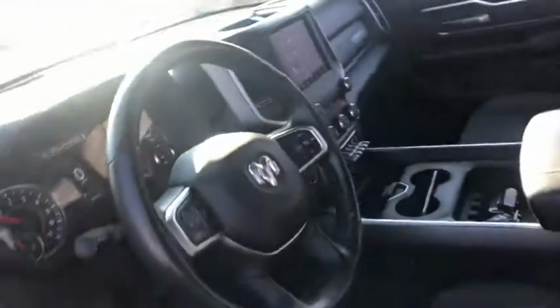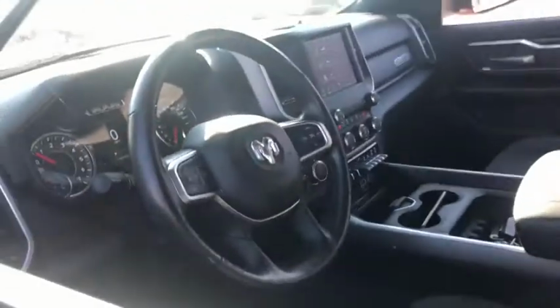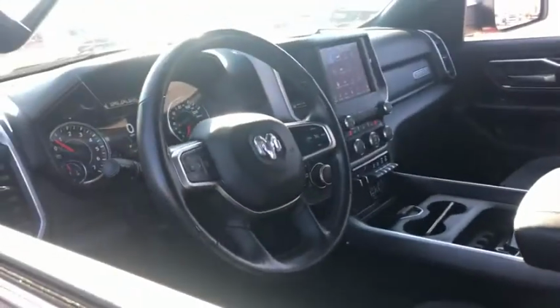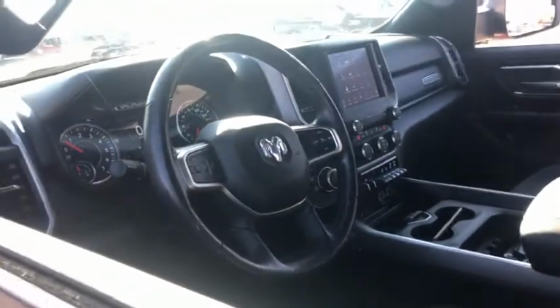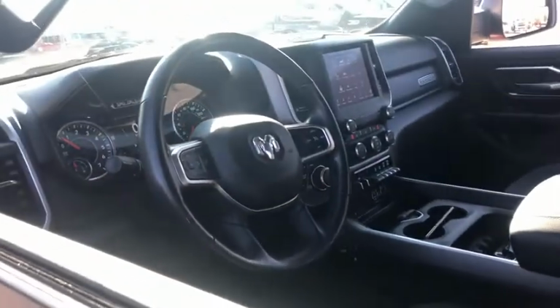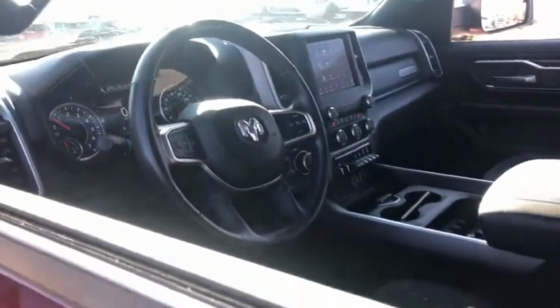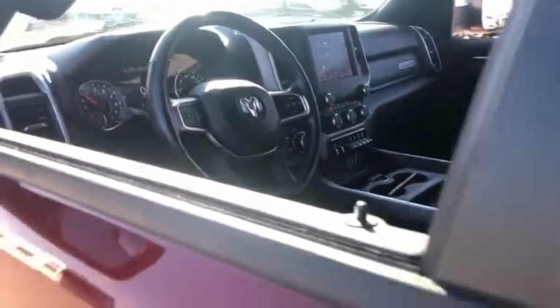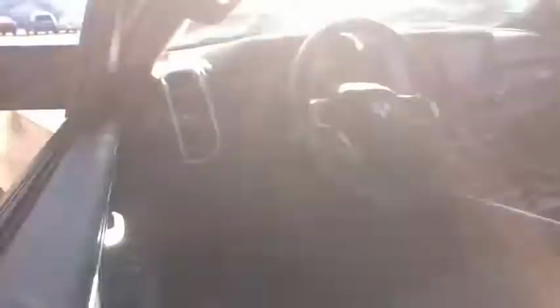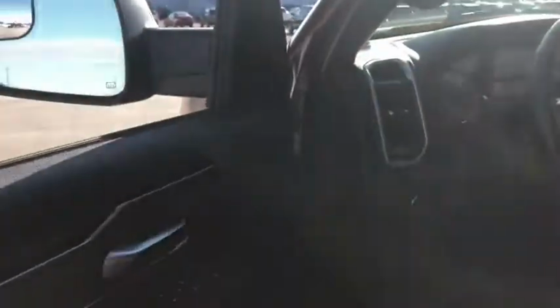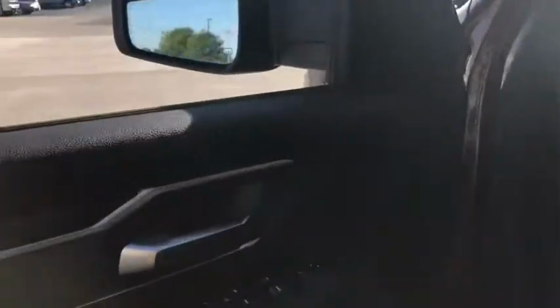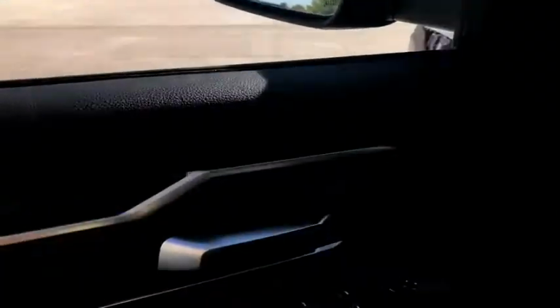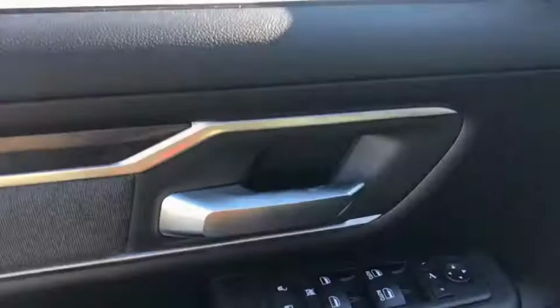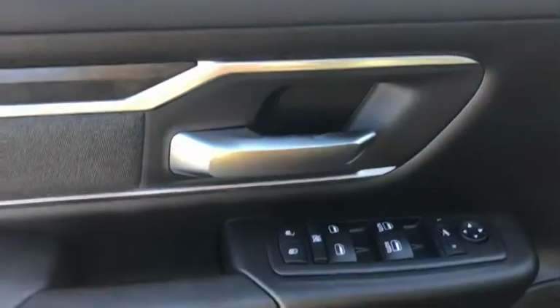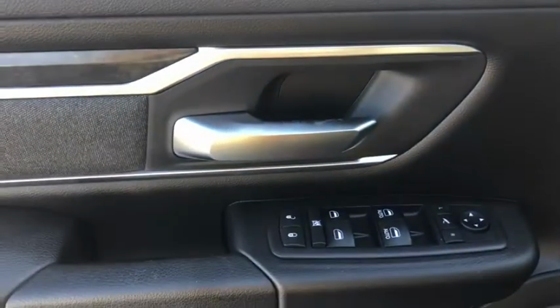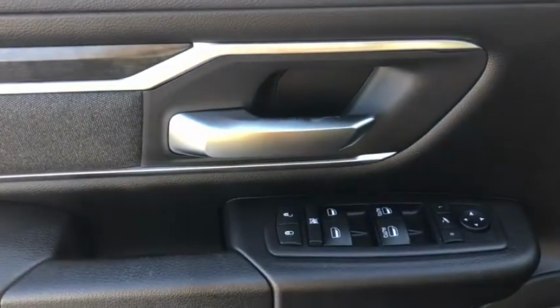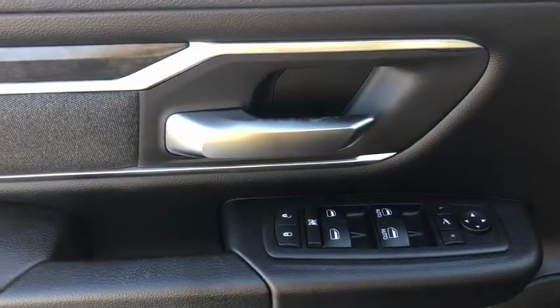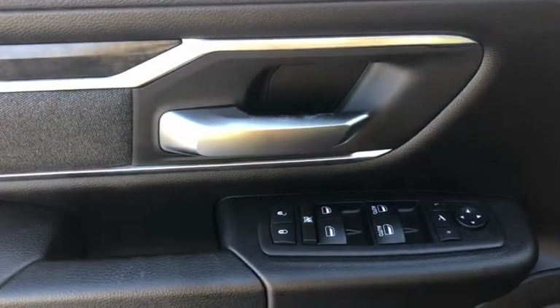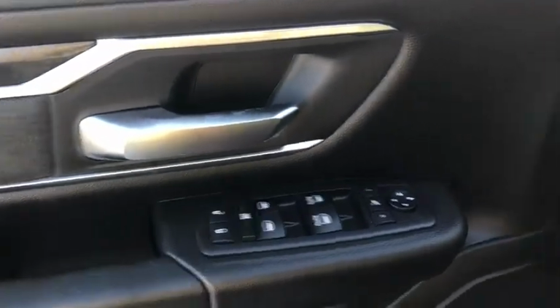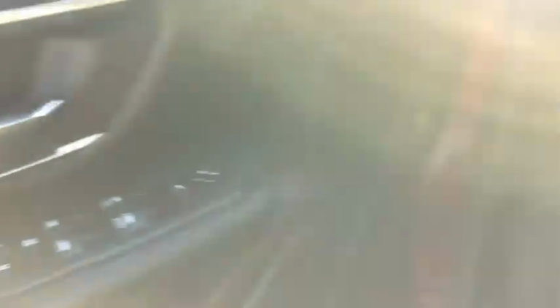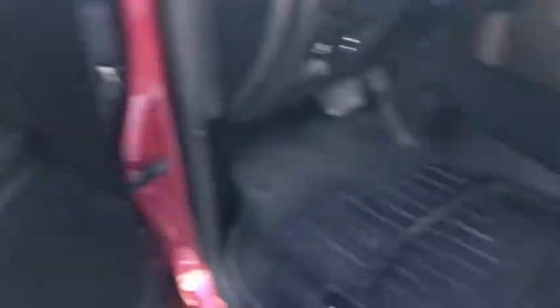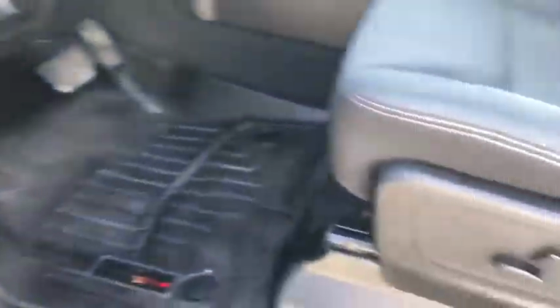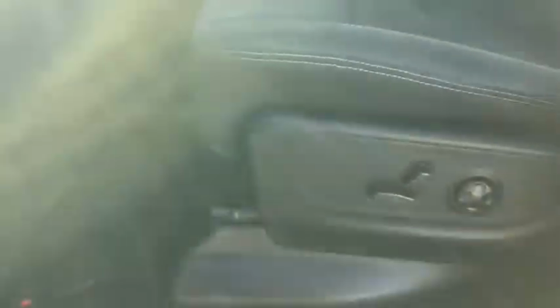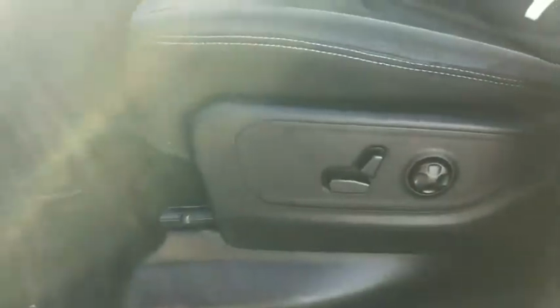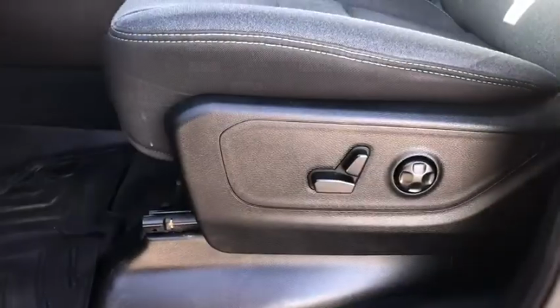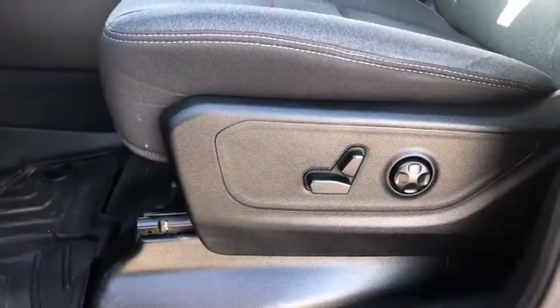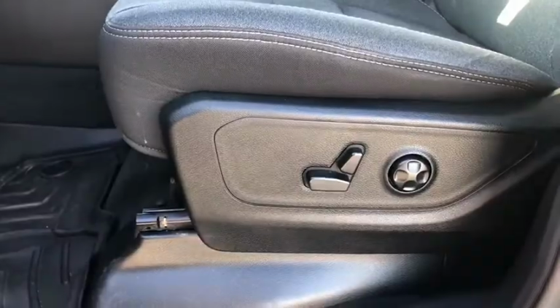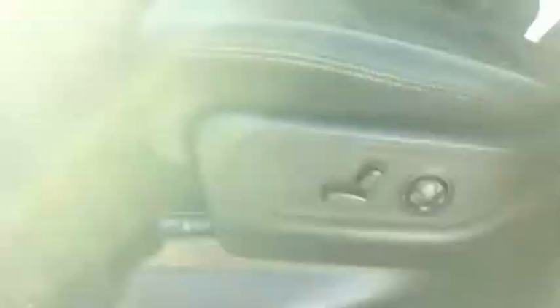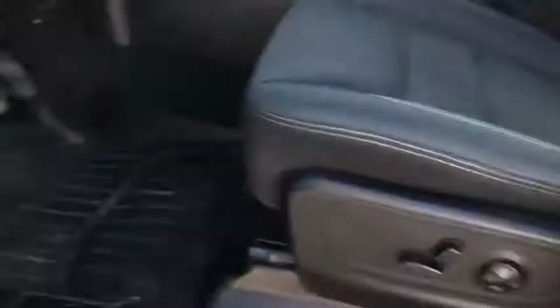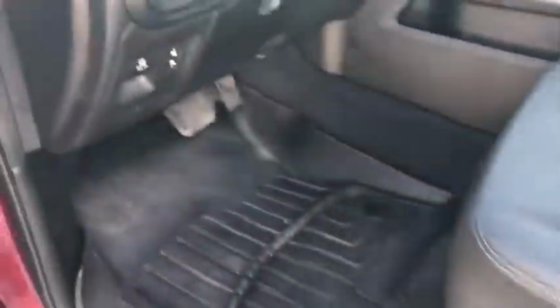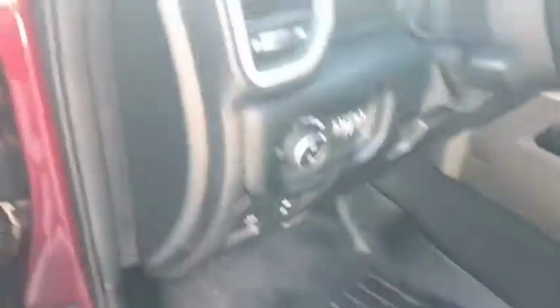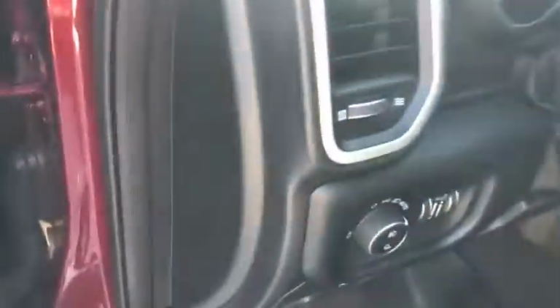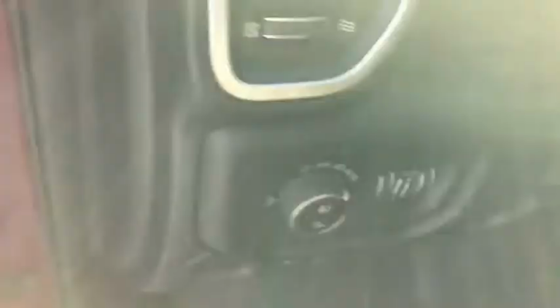Remote engine start, tow hitch, traction control, dual airbags, leather-wrapped steering wheel, home link garage door opener, alloy wheels, power steering, four-wheel disc brakes, aluminum wheels.